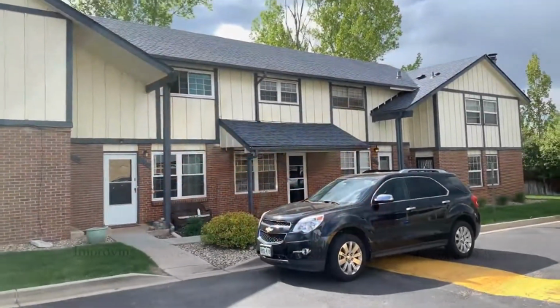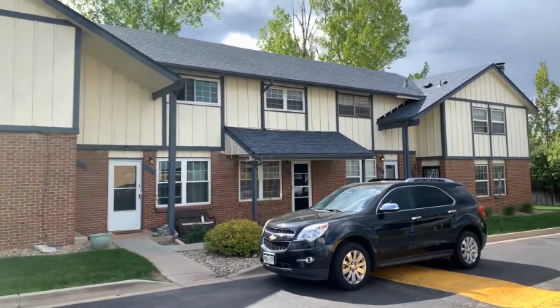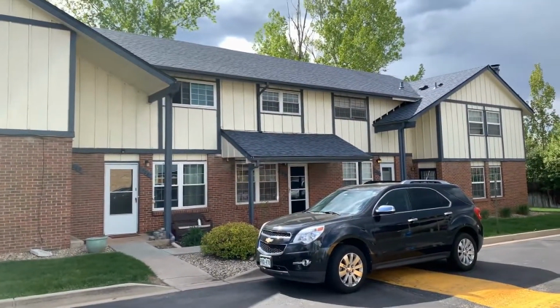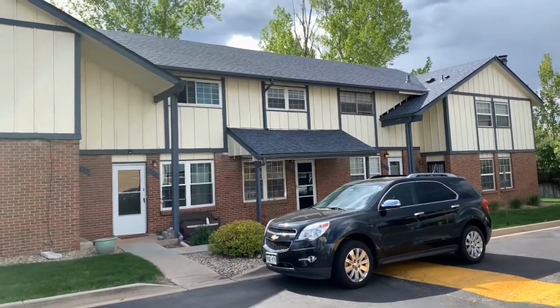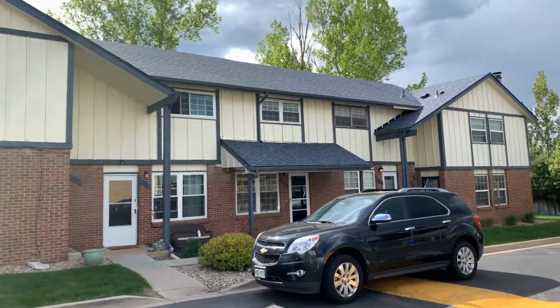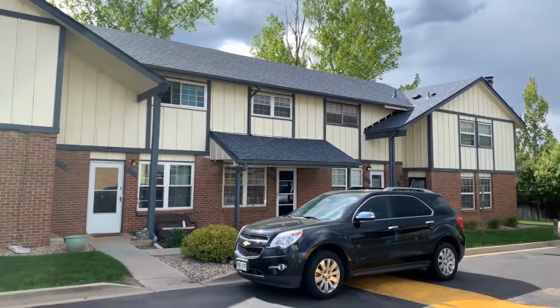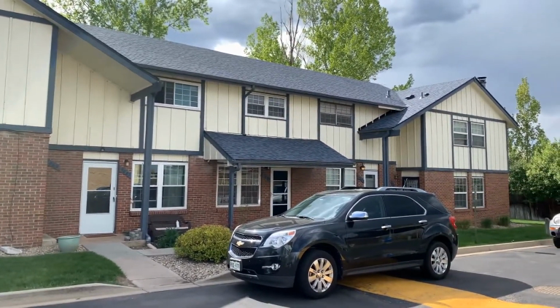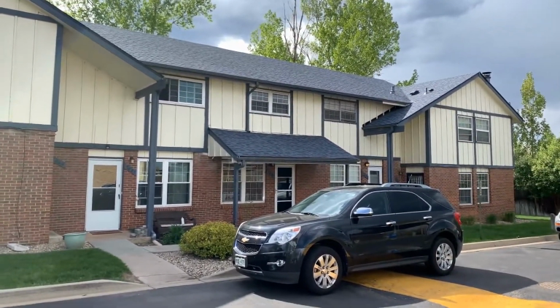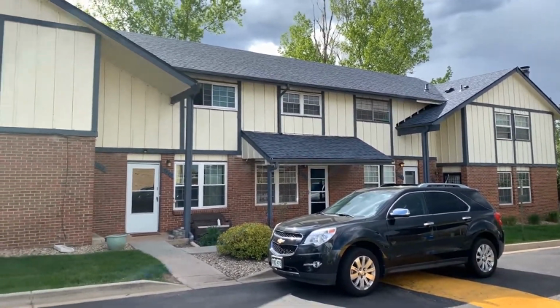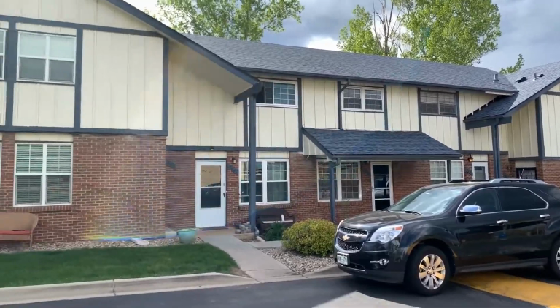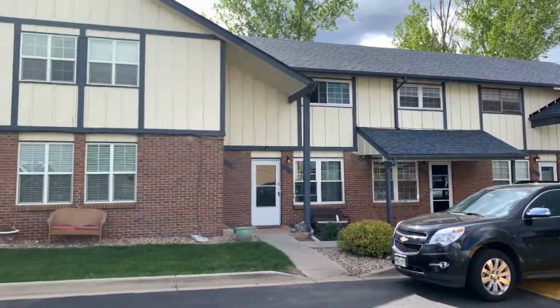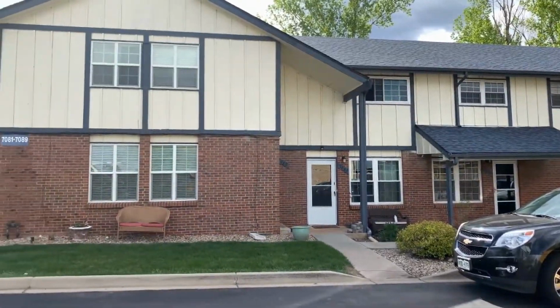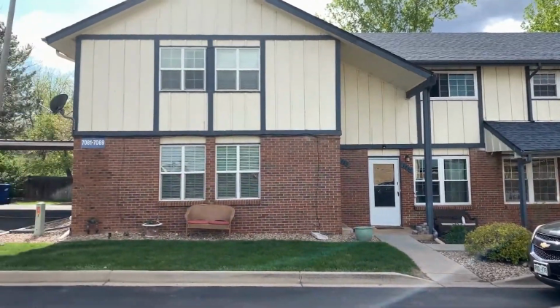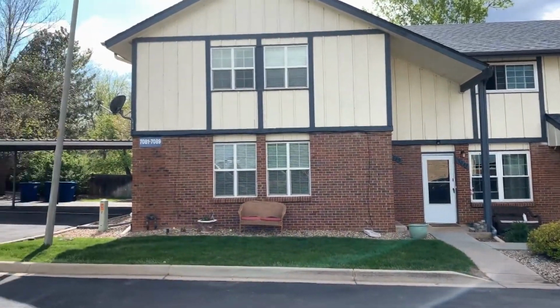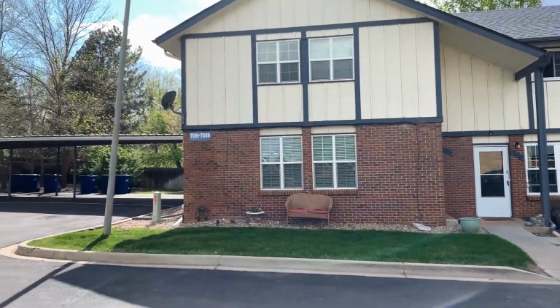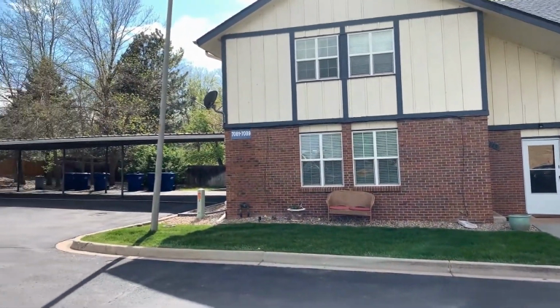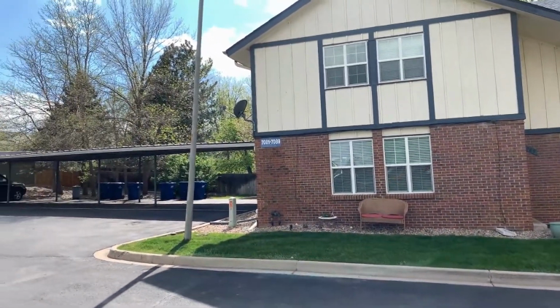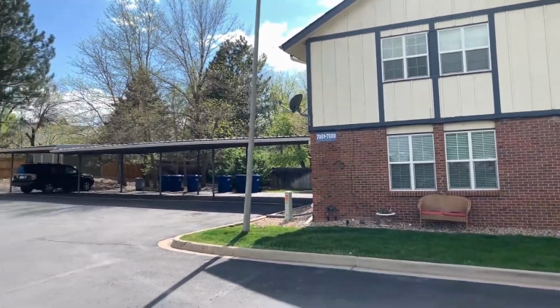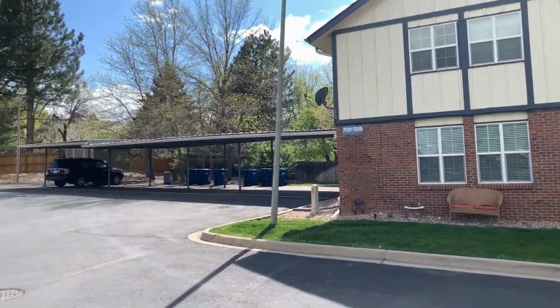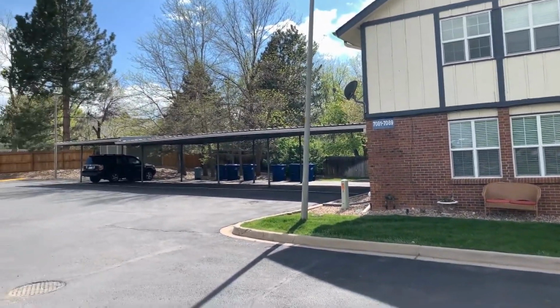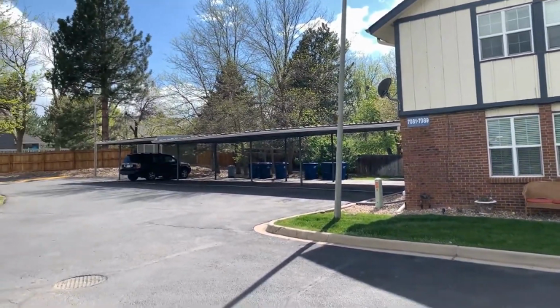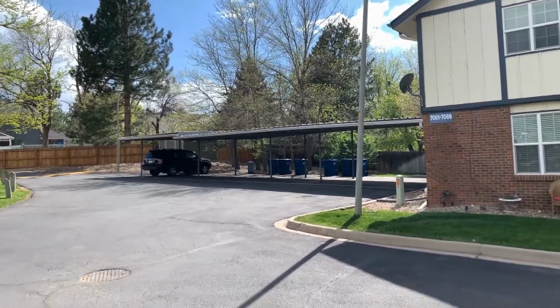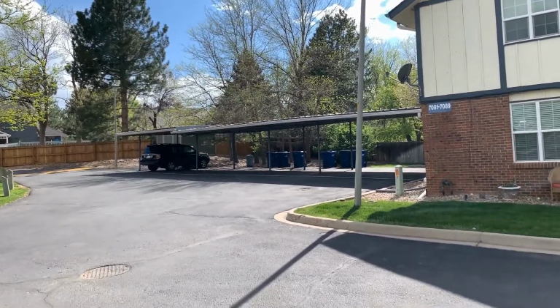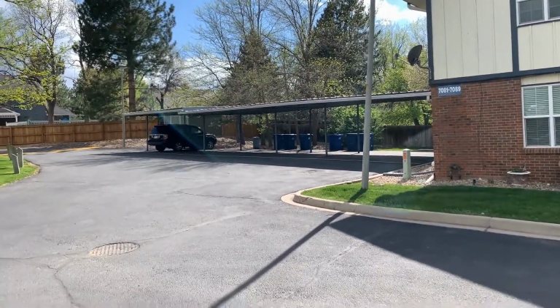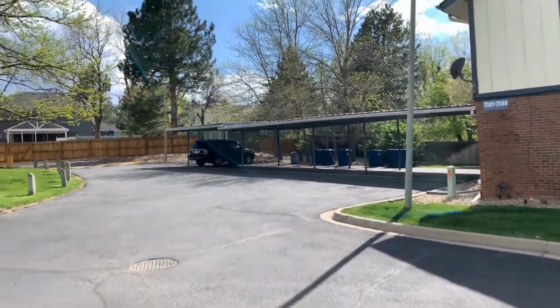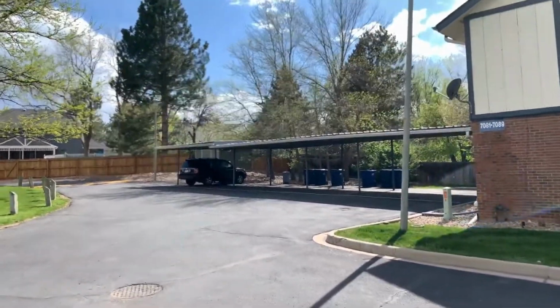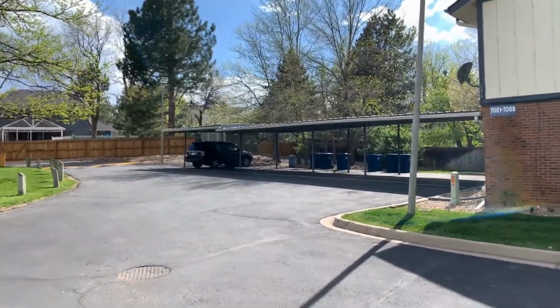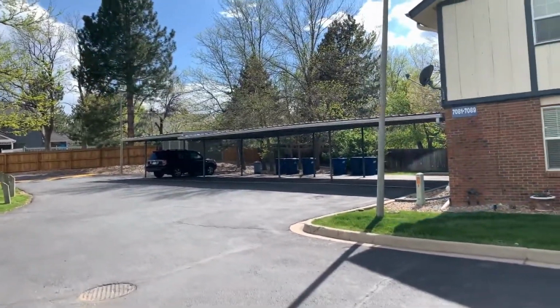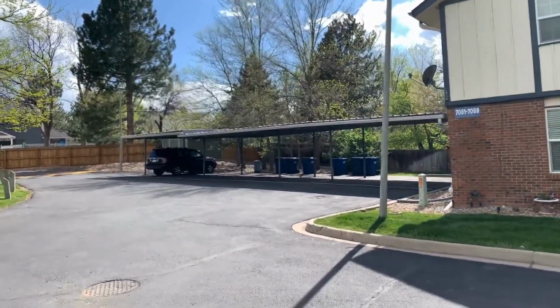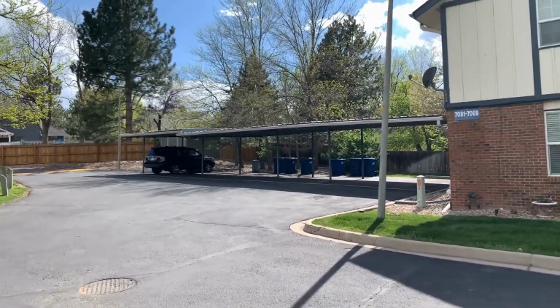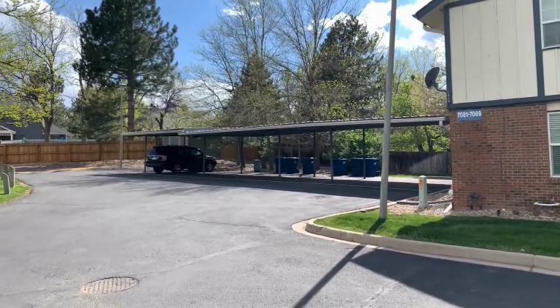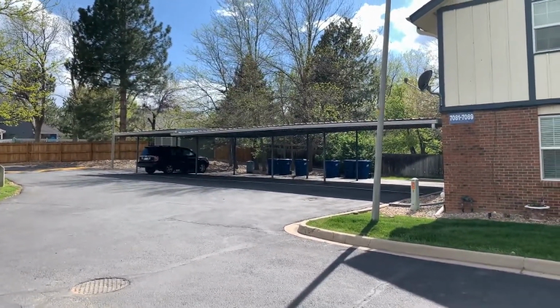Welcome to 7085 South Webster Street in Littleton. Major cross streets are West King Carroll Avenue and South Wadsworth Boulevard.